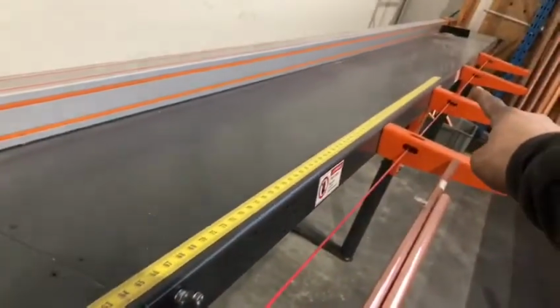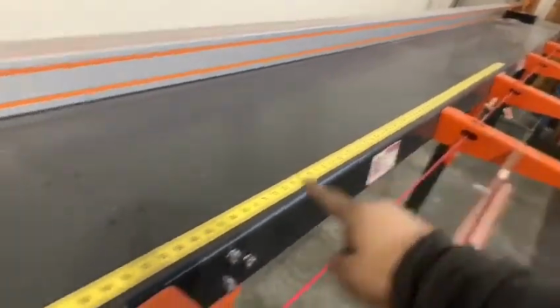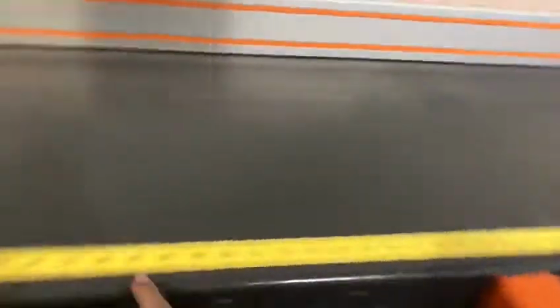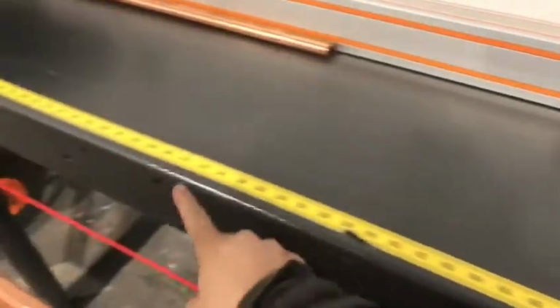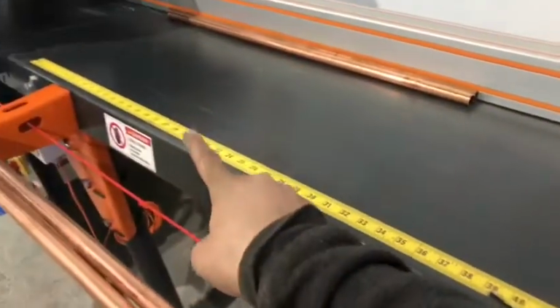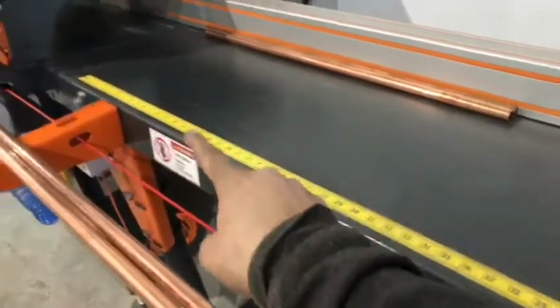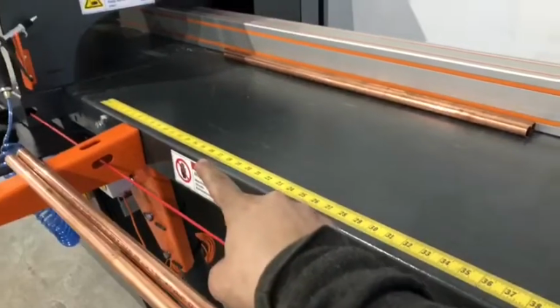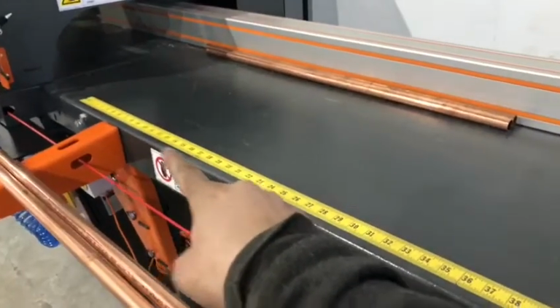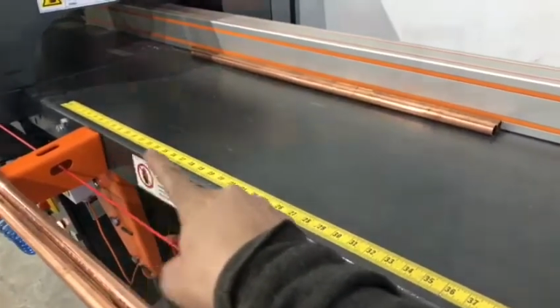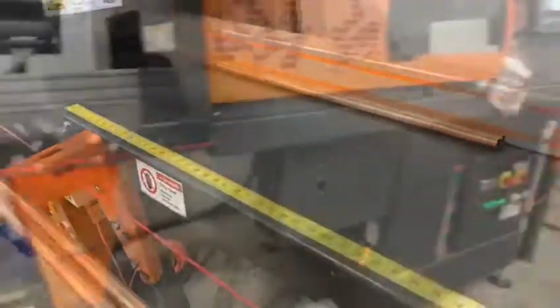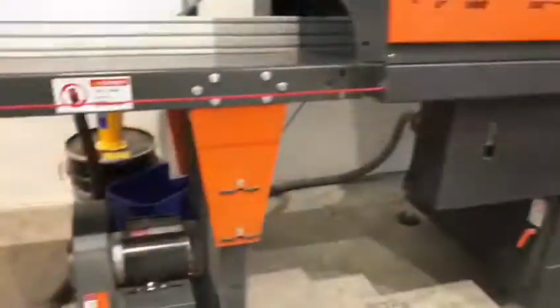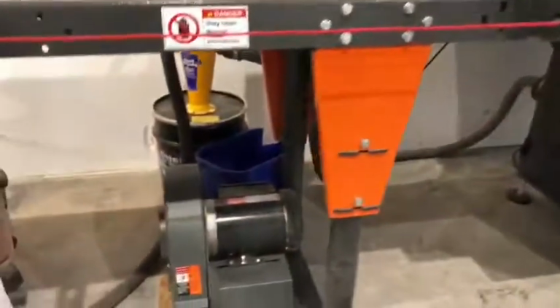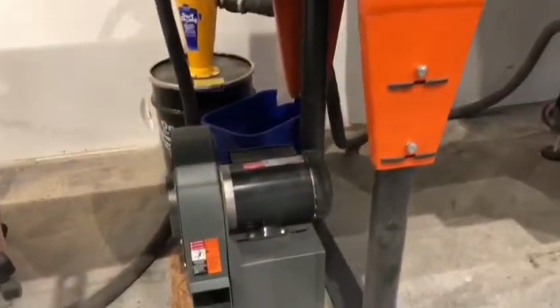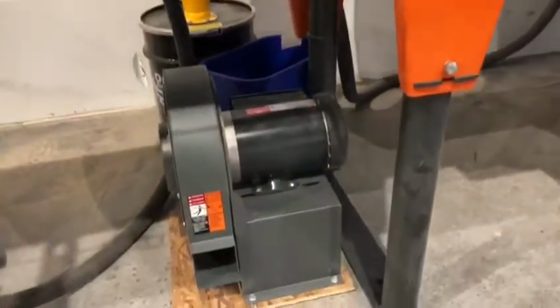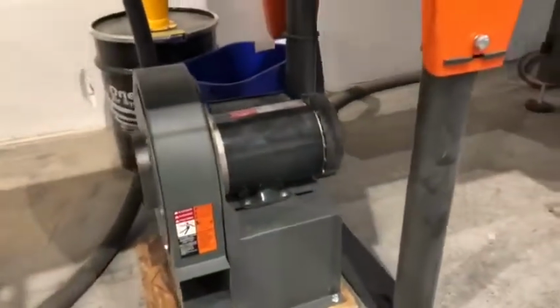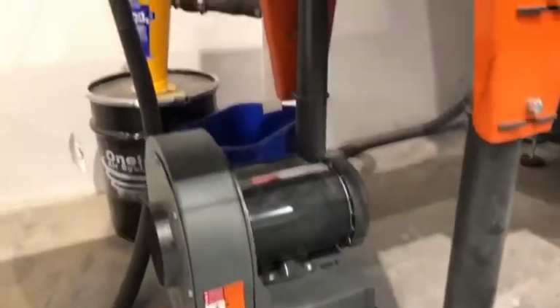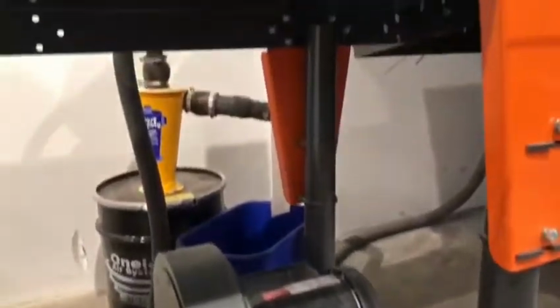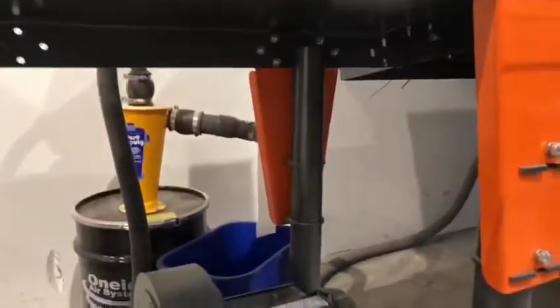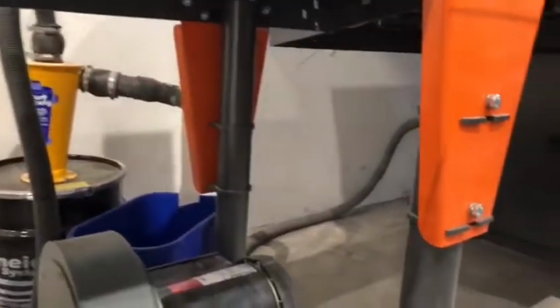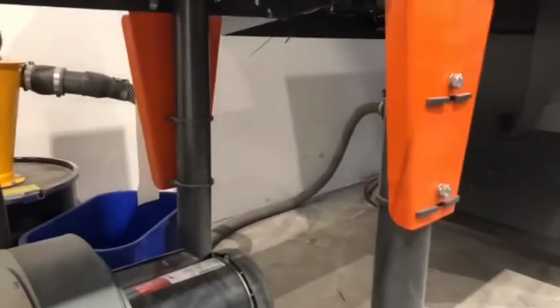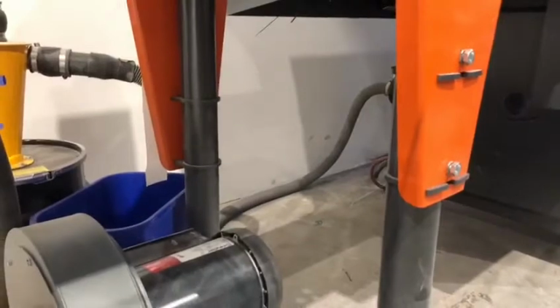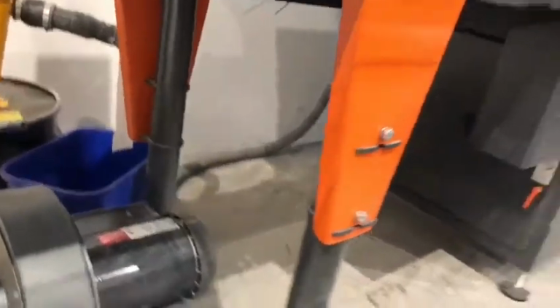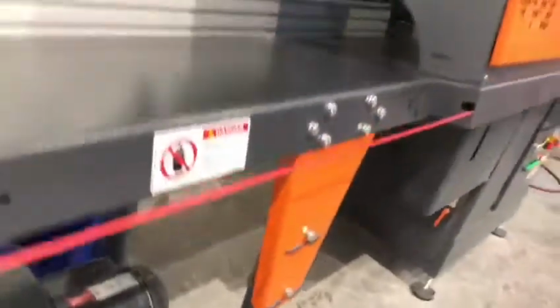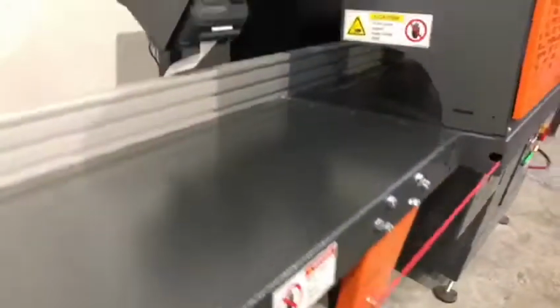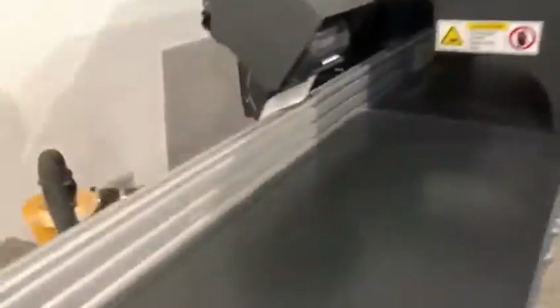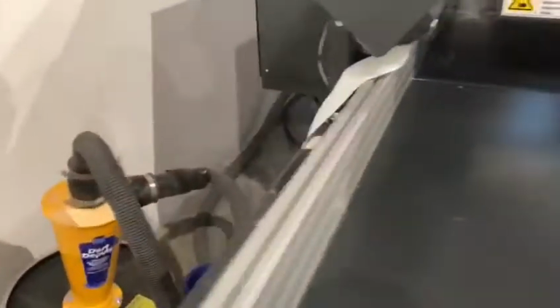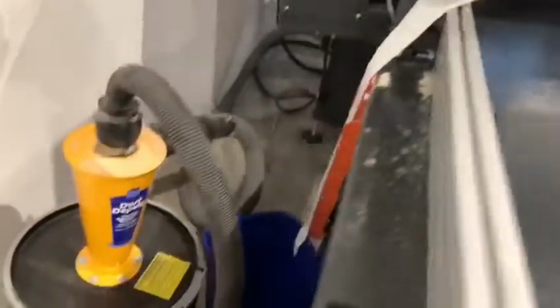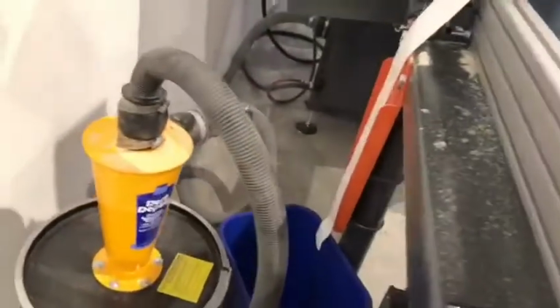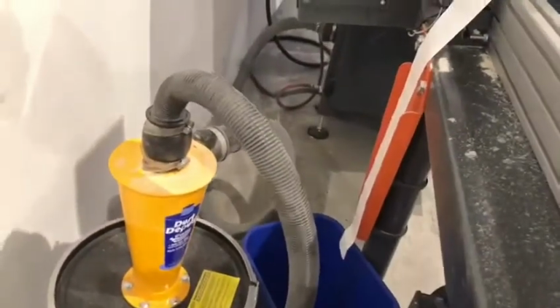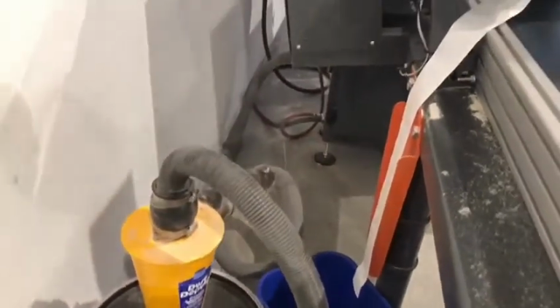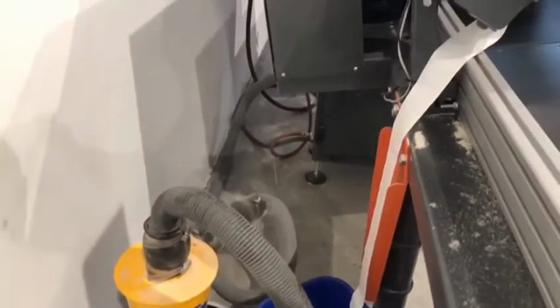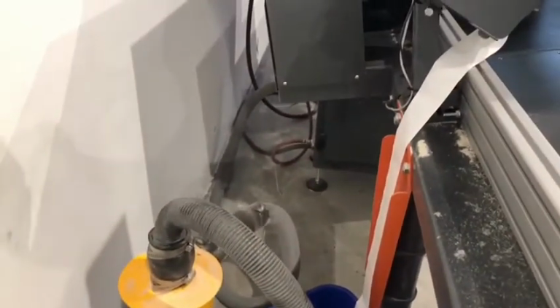You throw it on there and it sticks down, and you're ready to go — quick, easy, and saves so much time. And here's the dust collector we've added on, which is great for when we're cutting wood. It minimizes the amount of sawdust that's laid down all over the shop. It's been a great addition — it keeps everything so much cleaner.